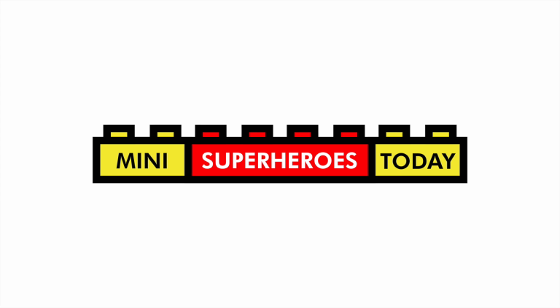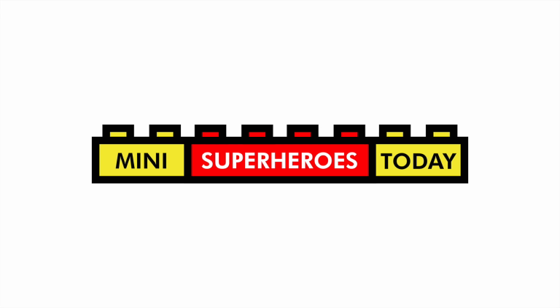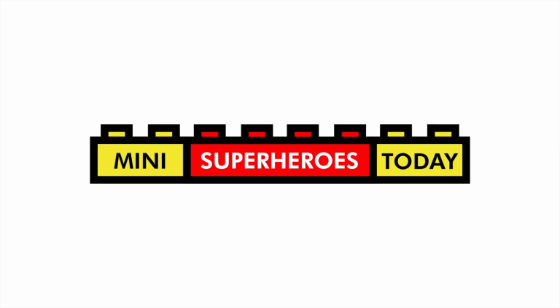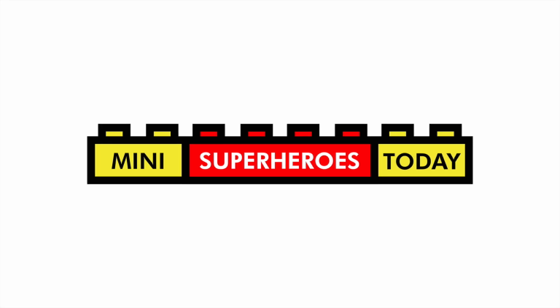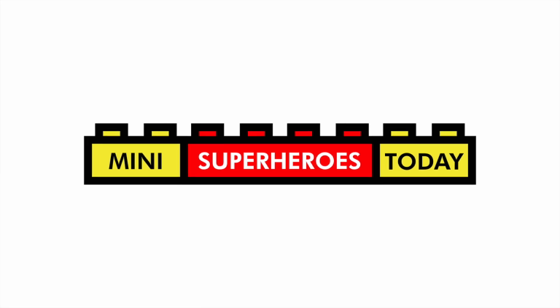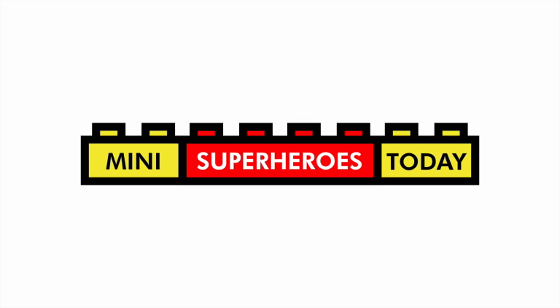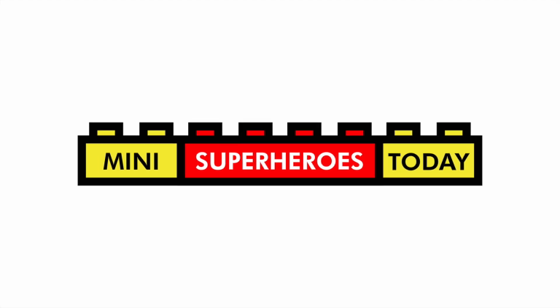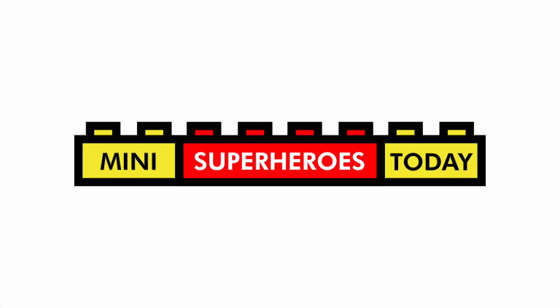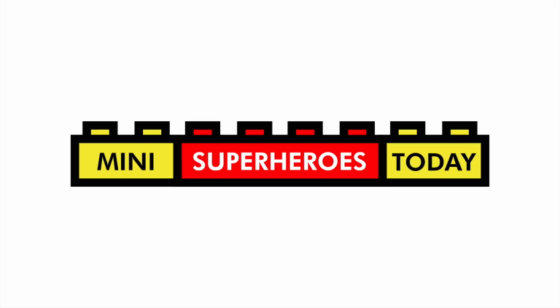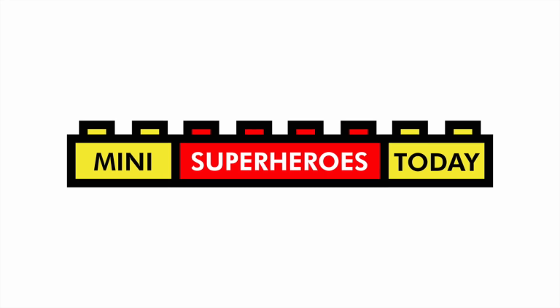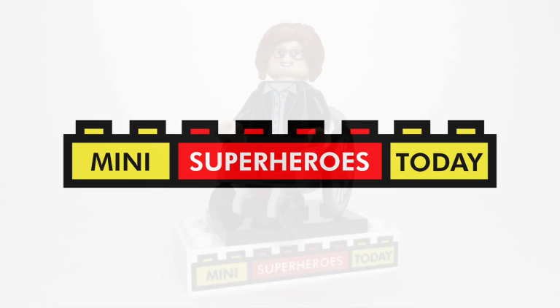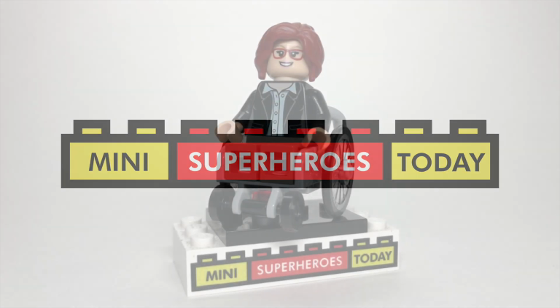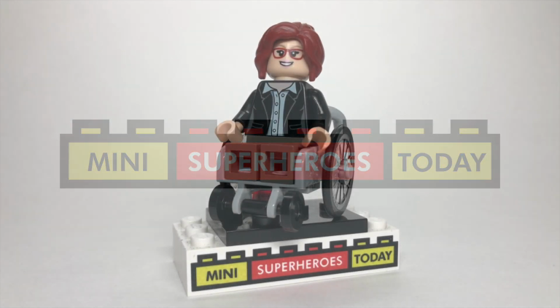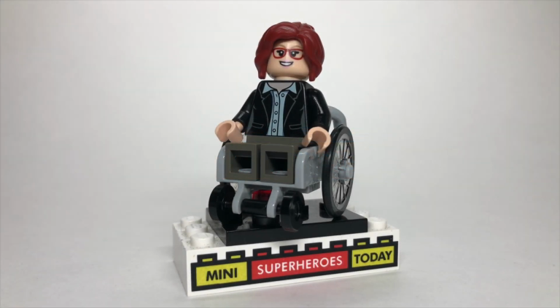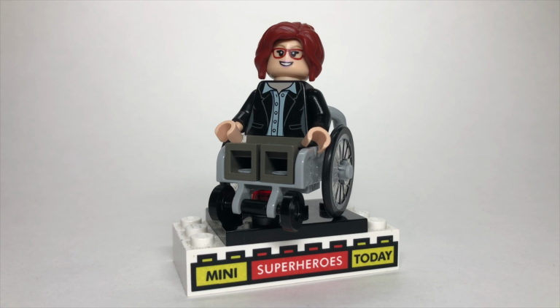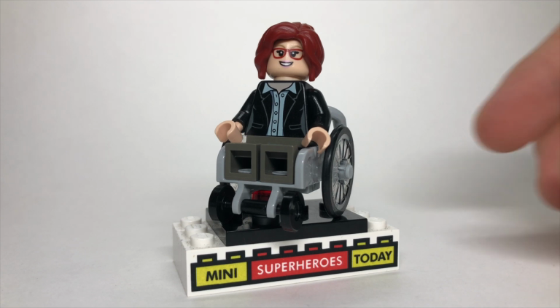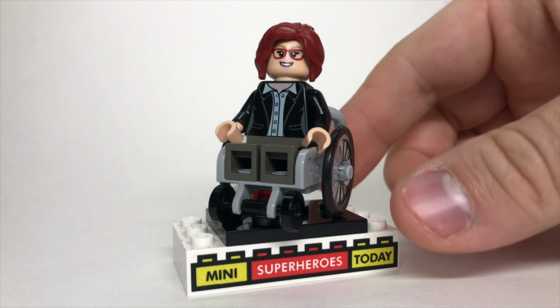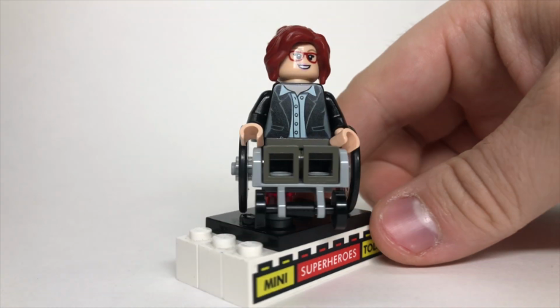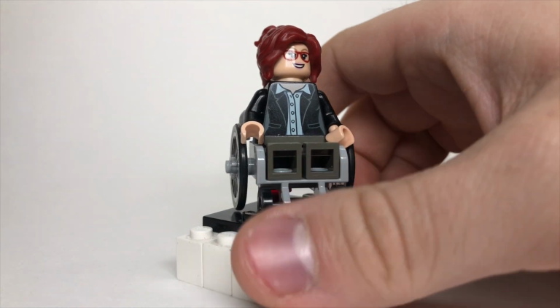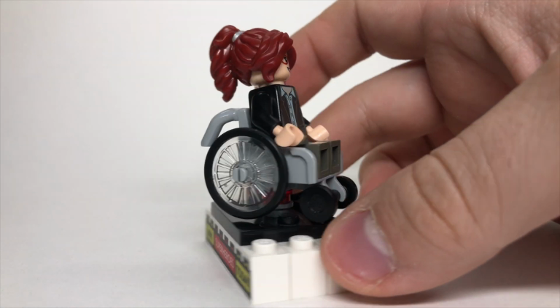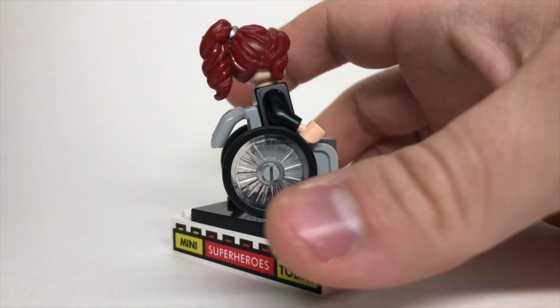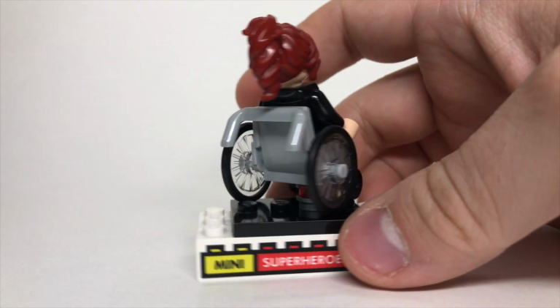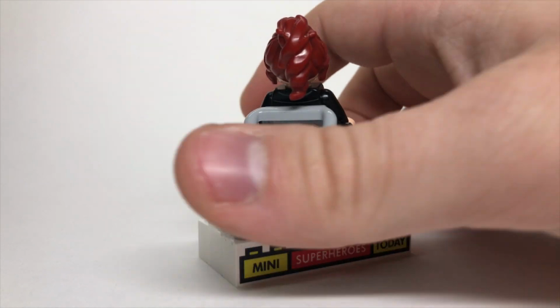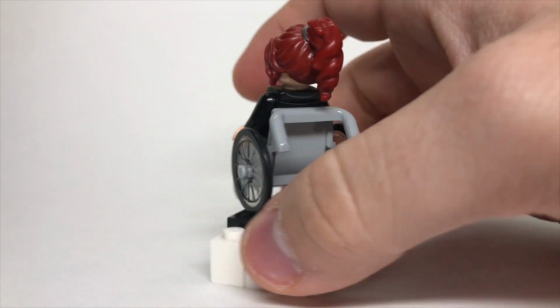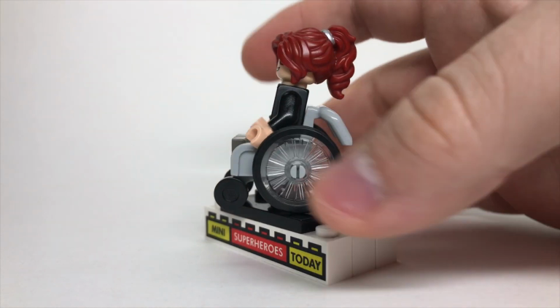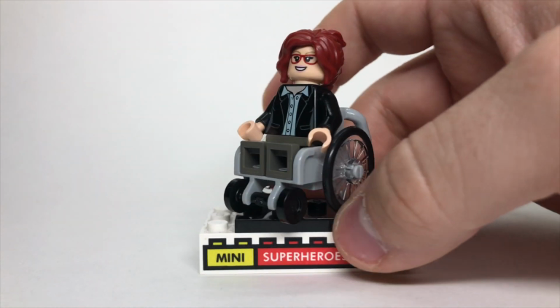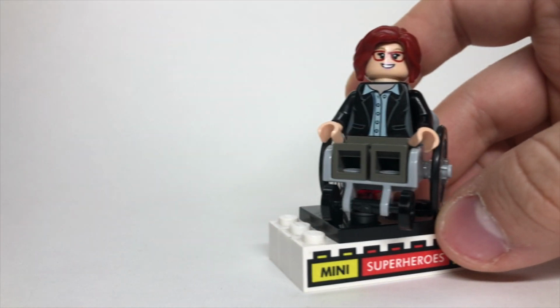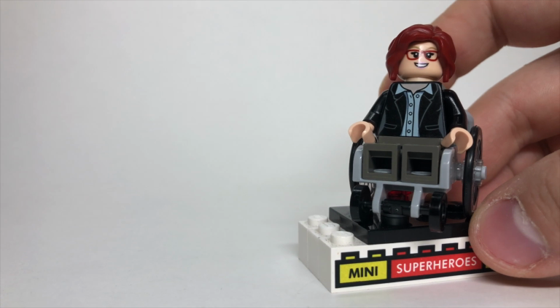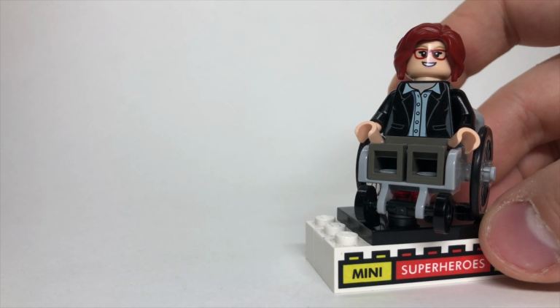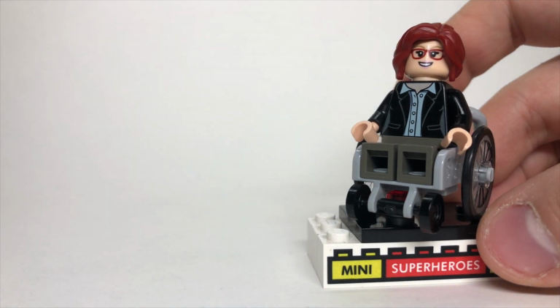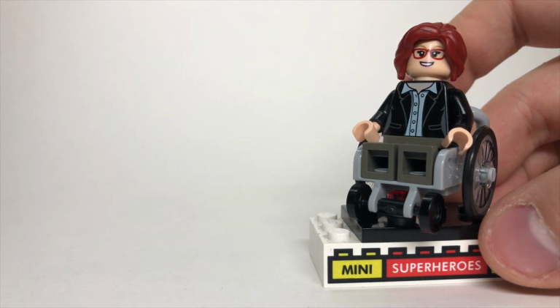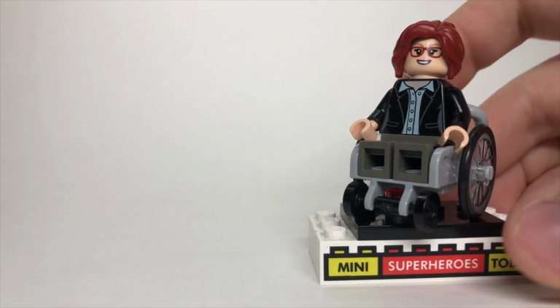What is up, you guys? This is Mini Superheroes Today. And in today's video, I'll be showing you how to build Oracle from DC Comics using 100% official LEGO pieces.